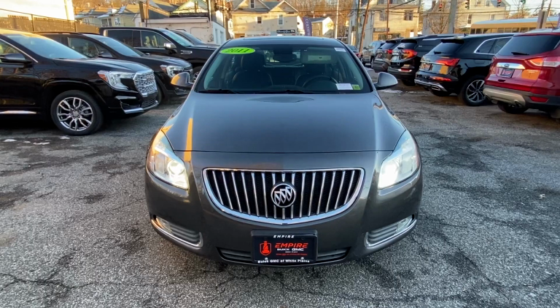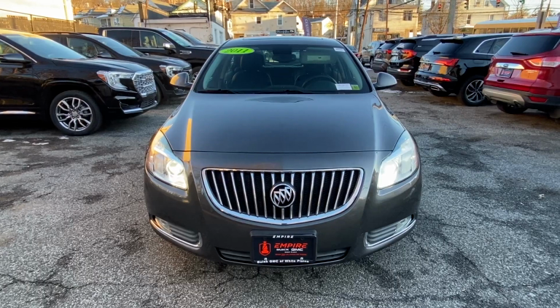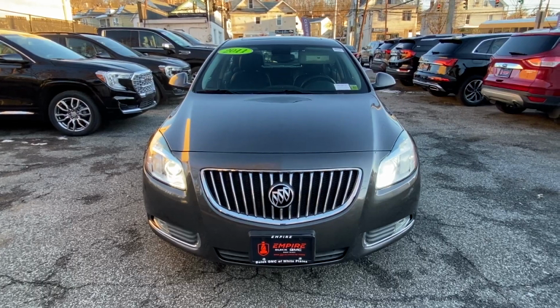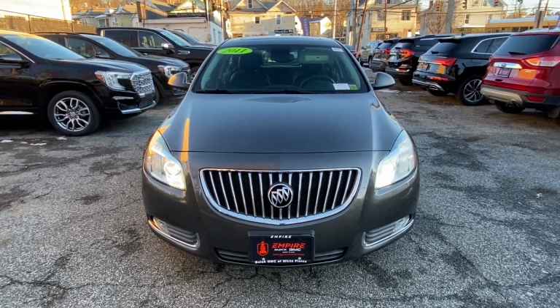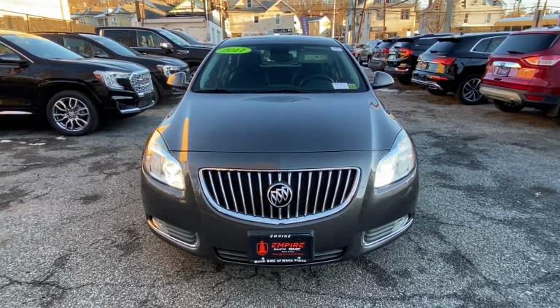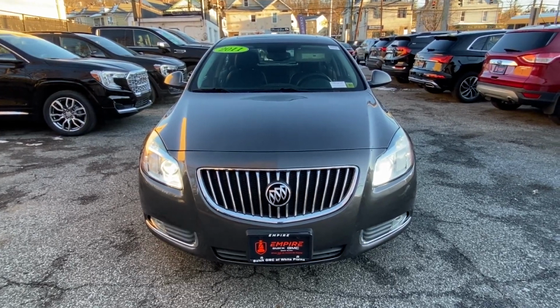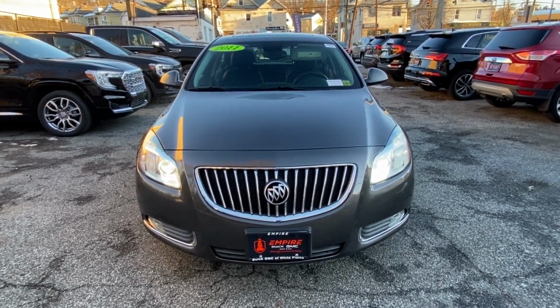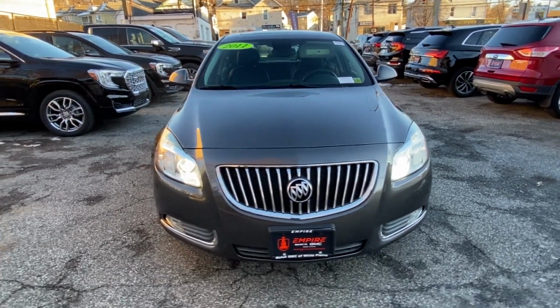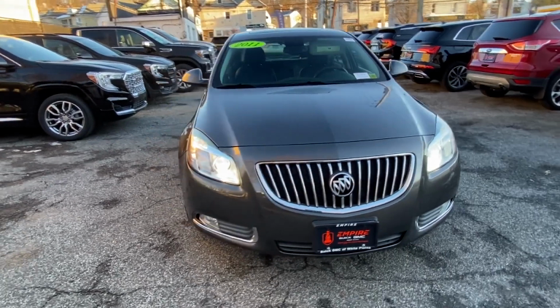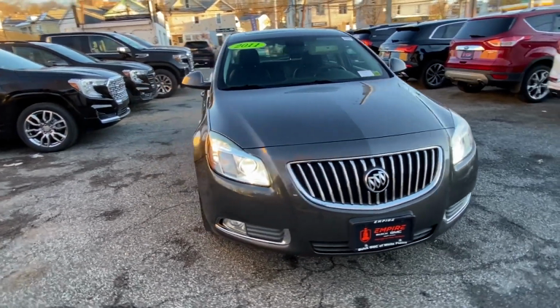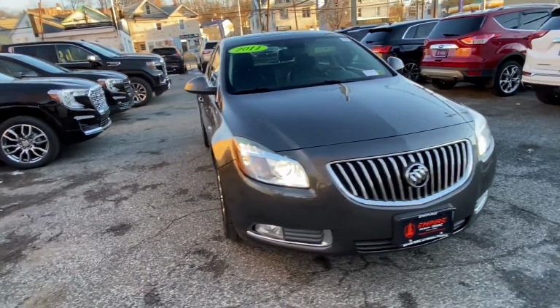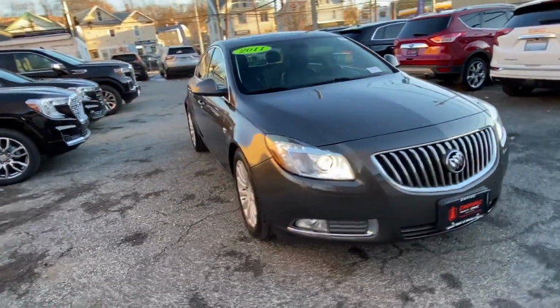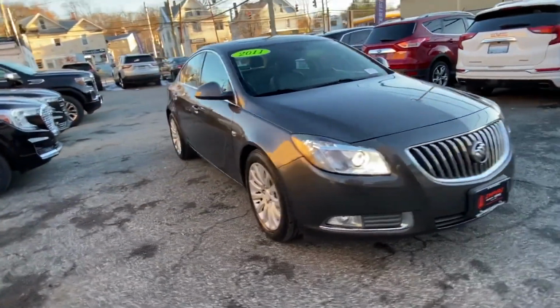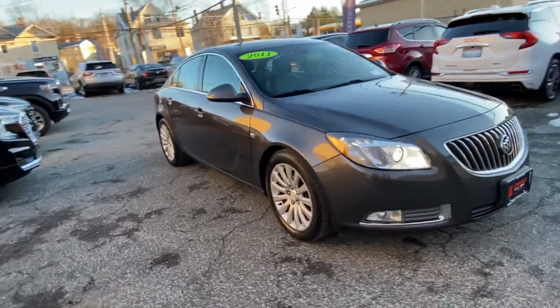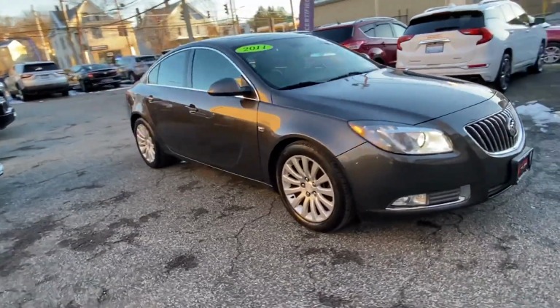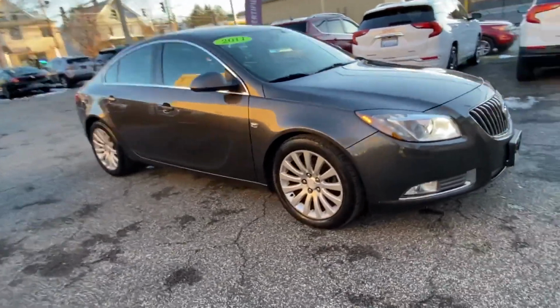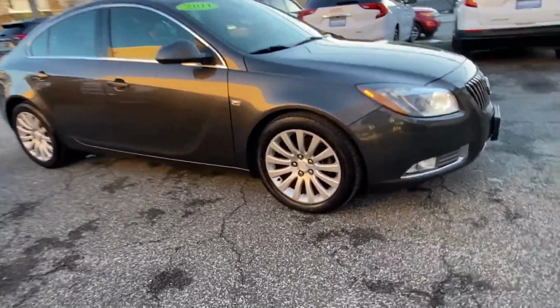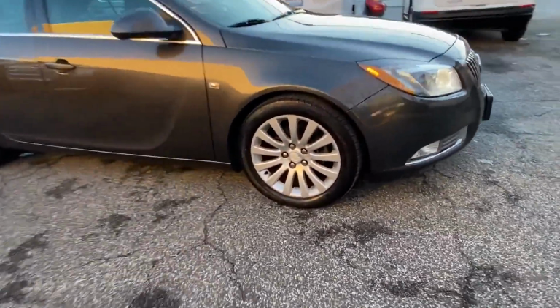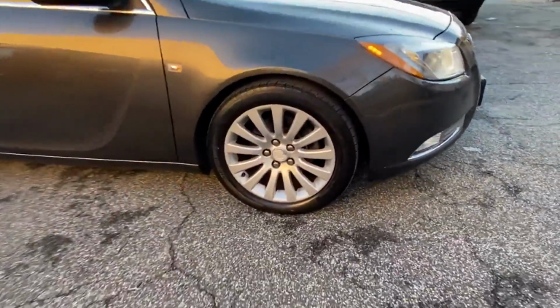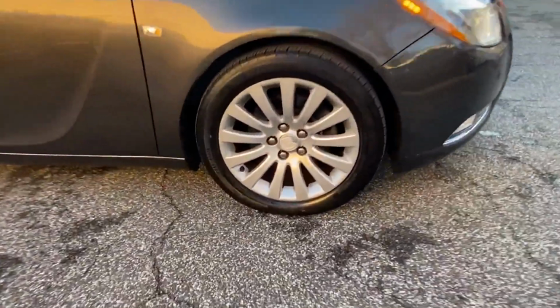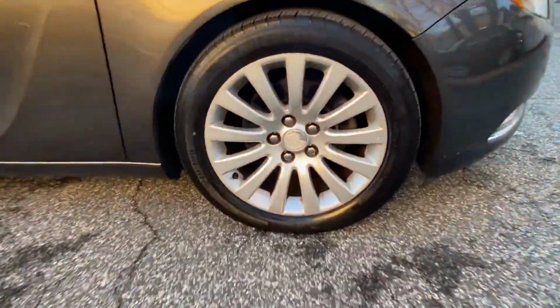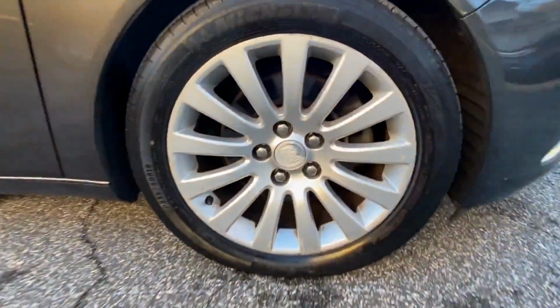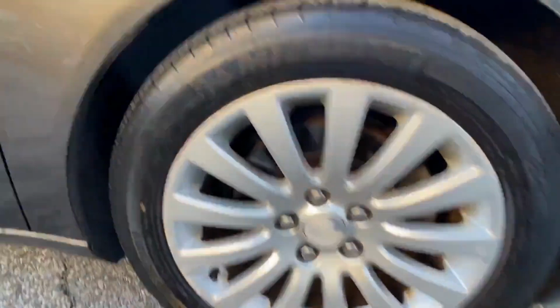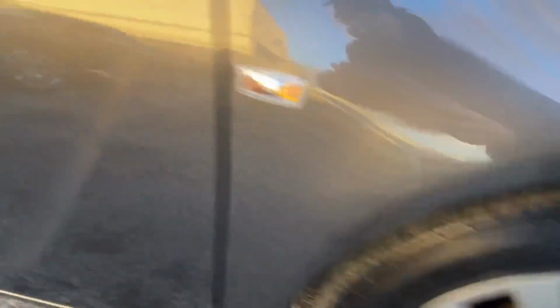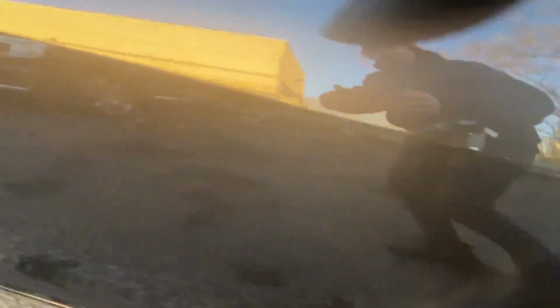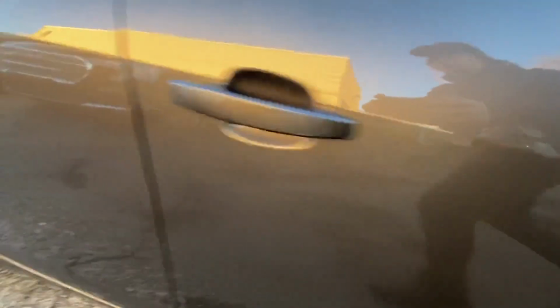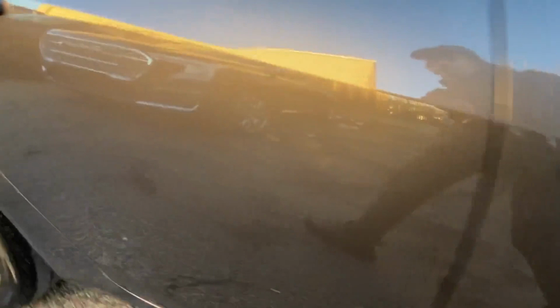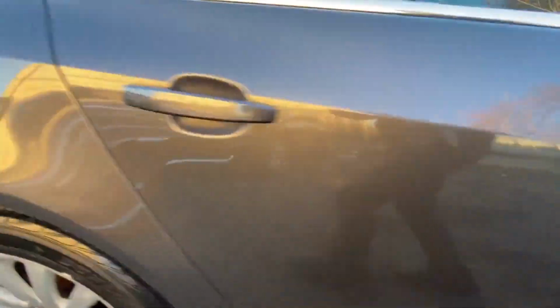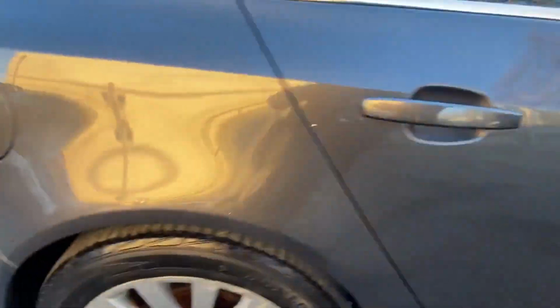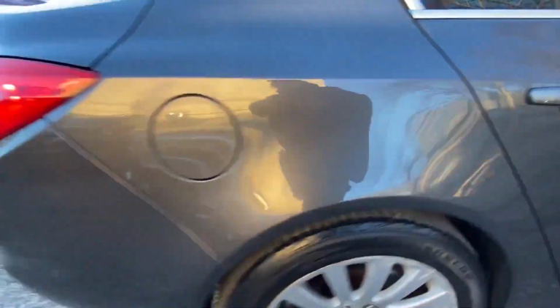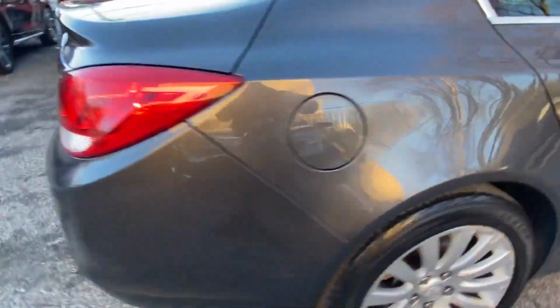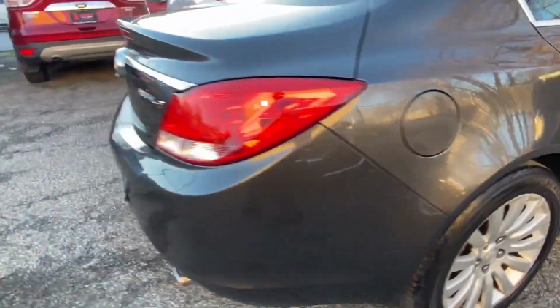2011 Buick Regal. This sedan combines safety and comfort with style and performance. Experience the difference with these exceptional built-in comfort and convenience features.